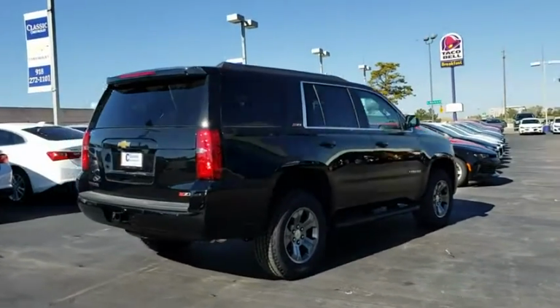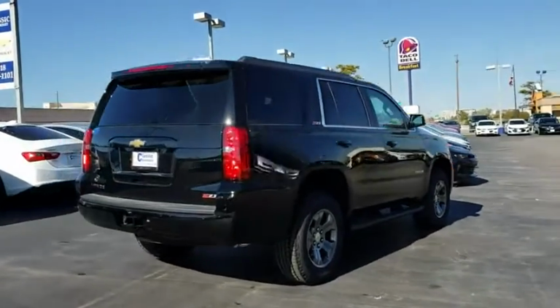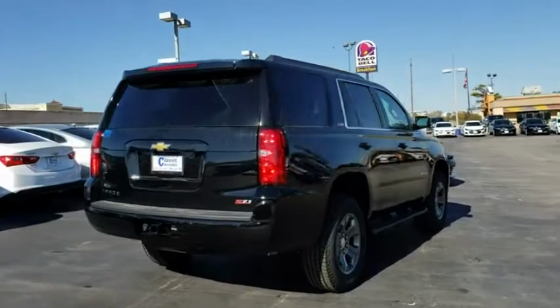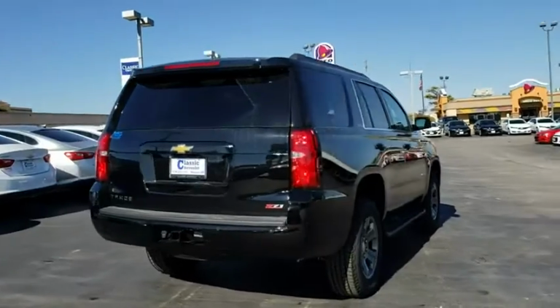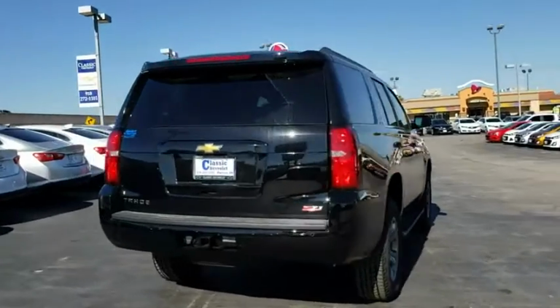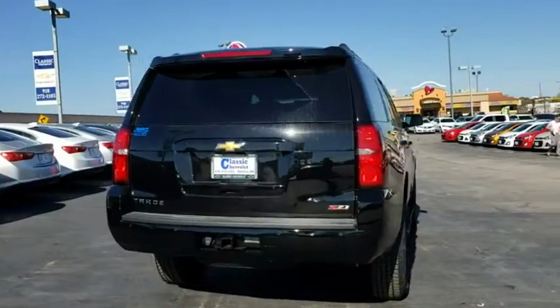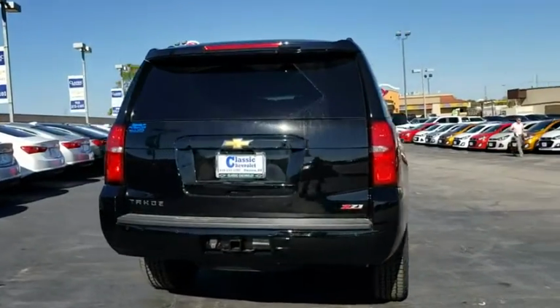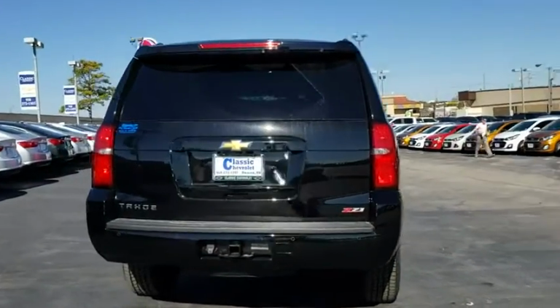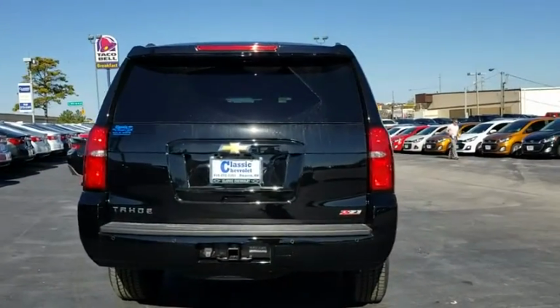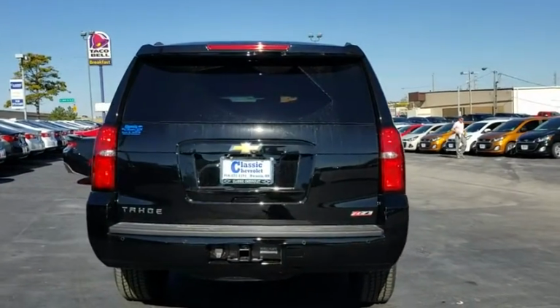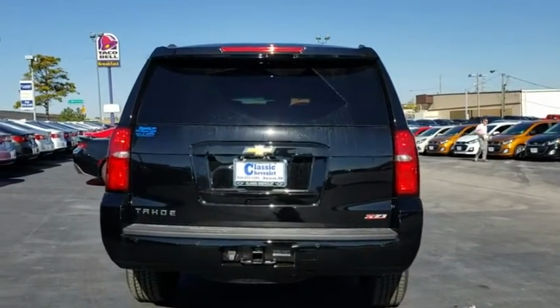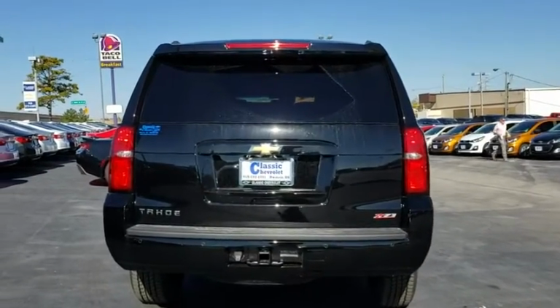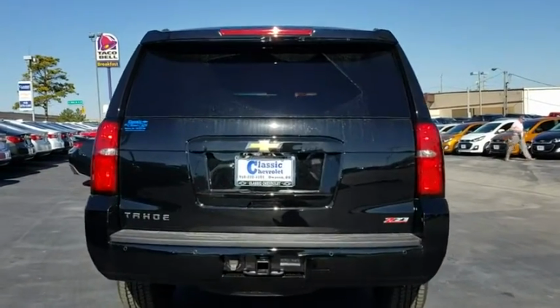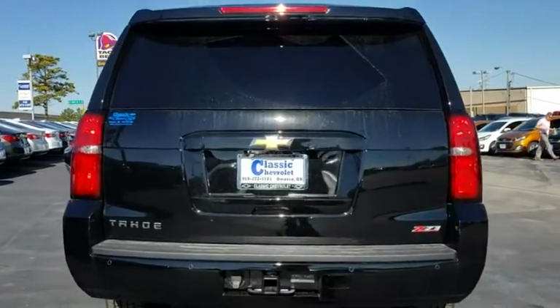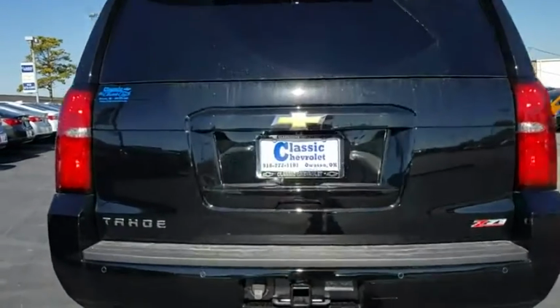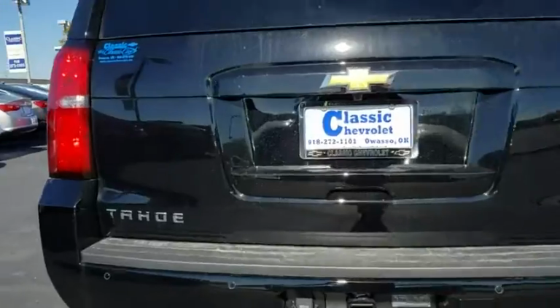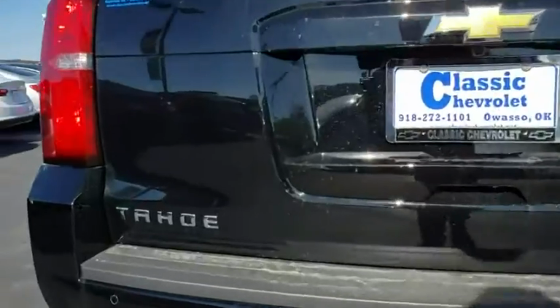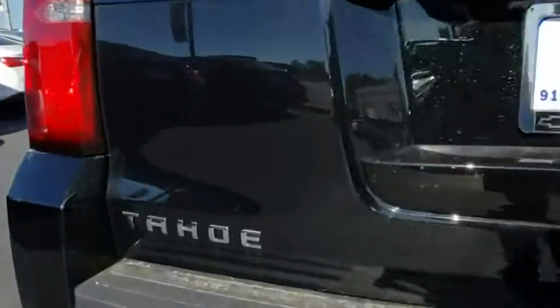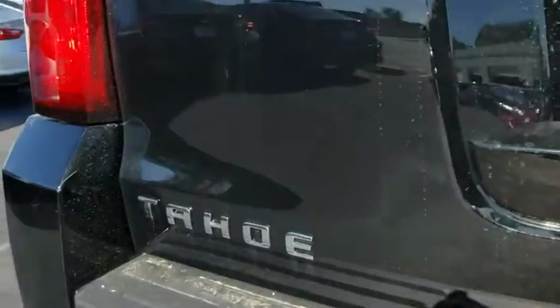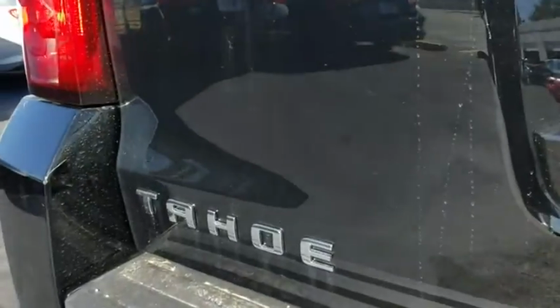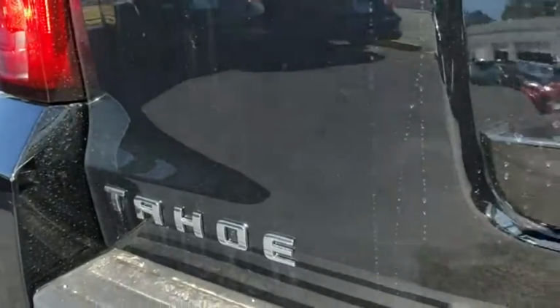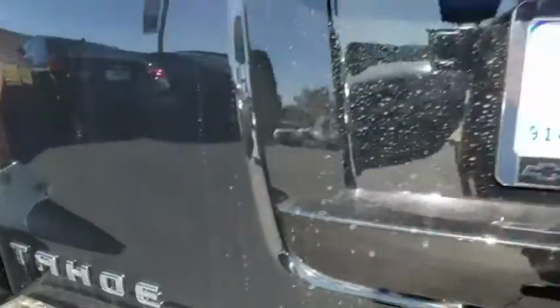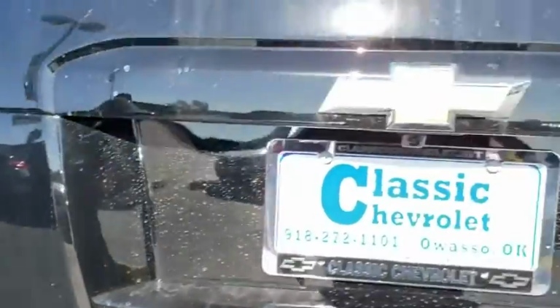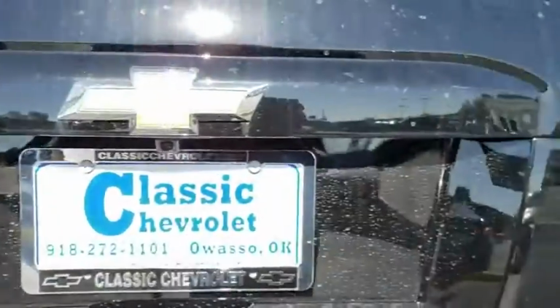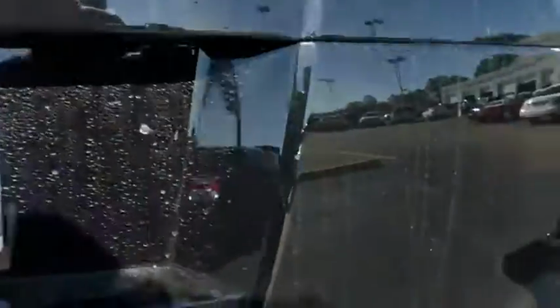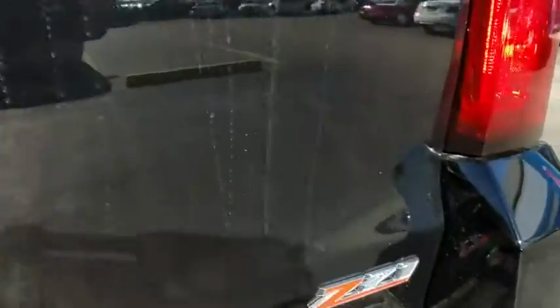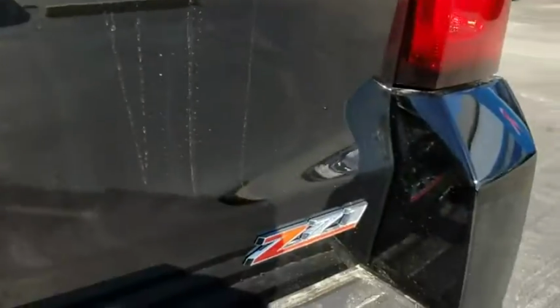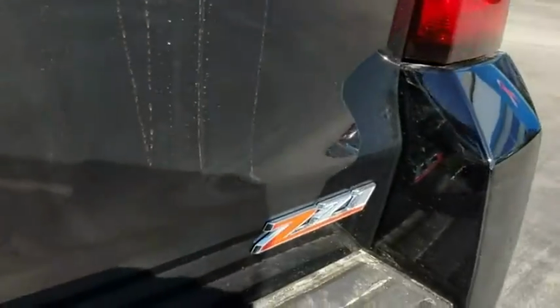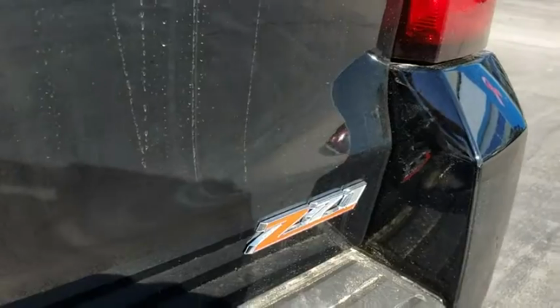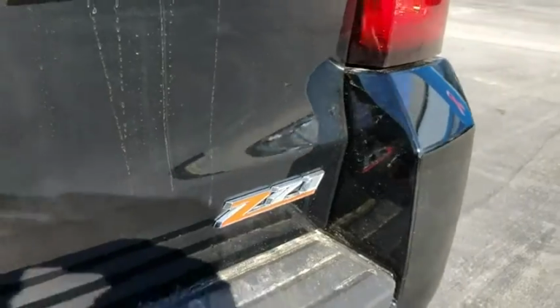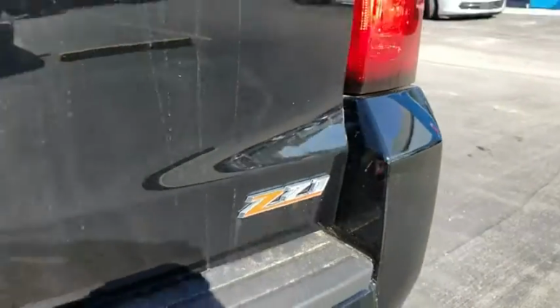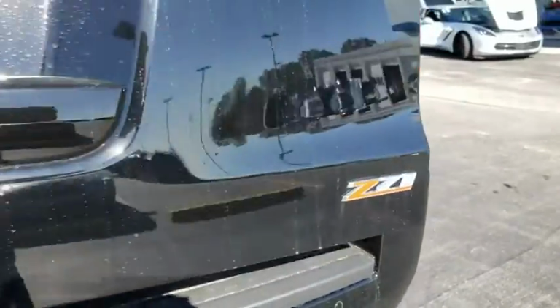Power passenger seat, power liftgate, steering wheel audio controls, stability control, traction control, keyless entry, anti-lock braking system, lane departure warning, remote engine start, backup camera.